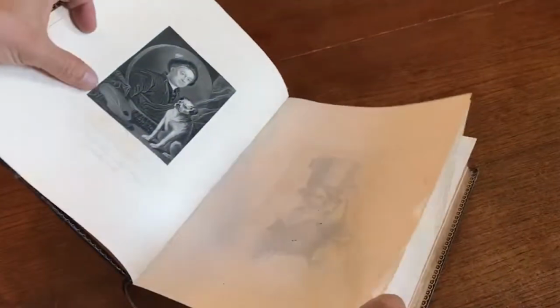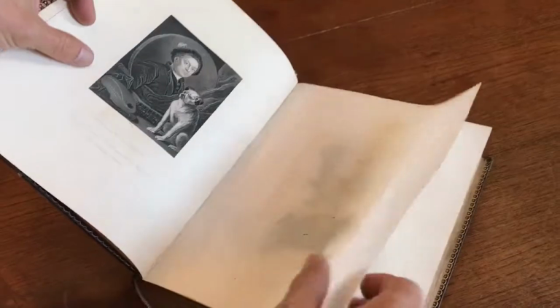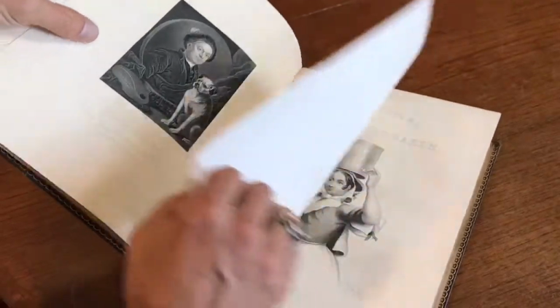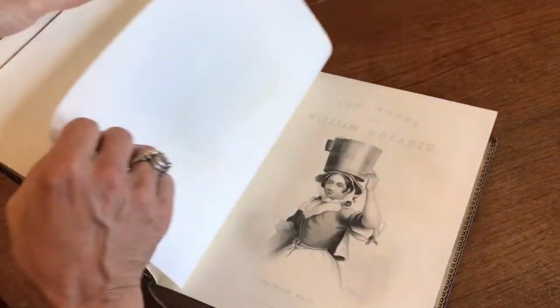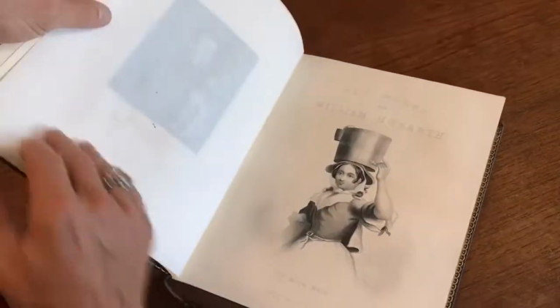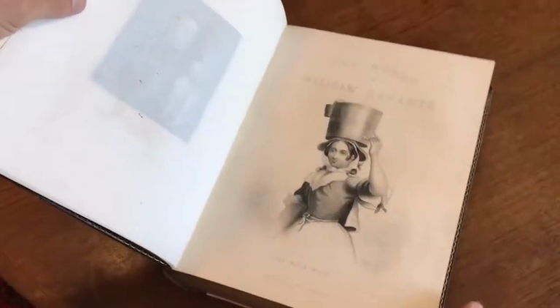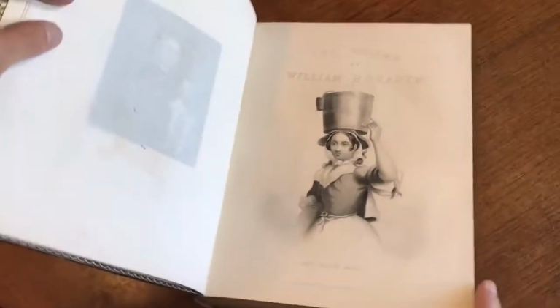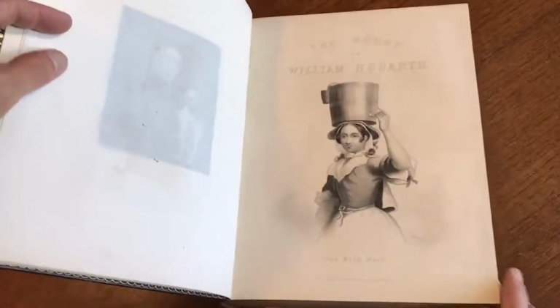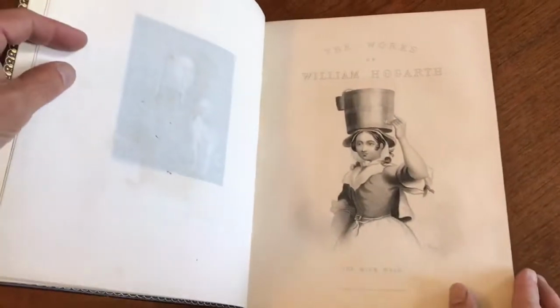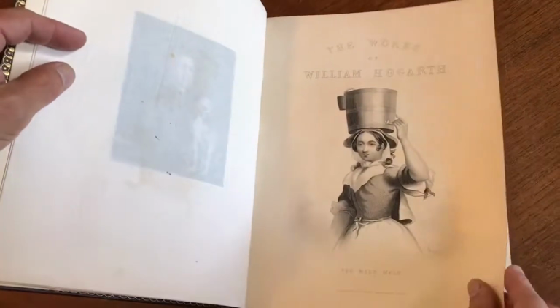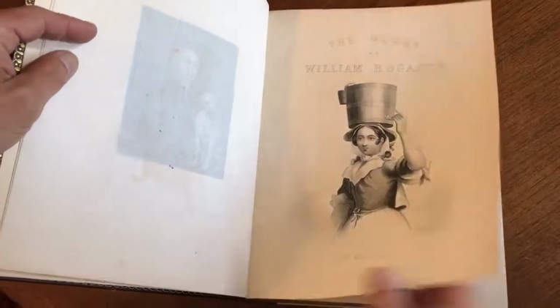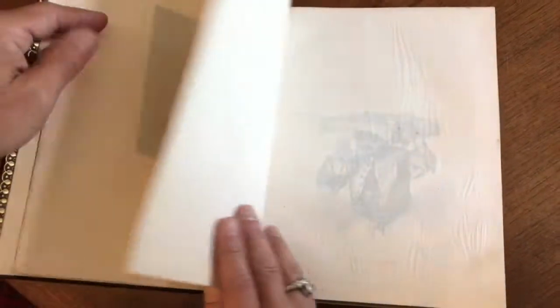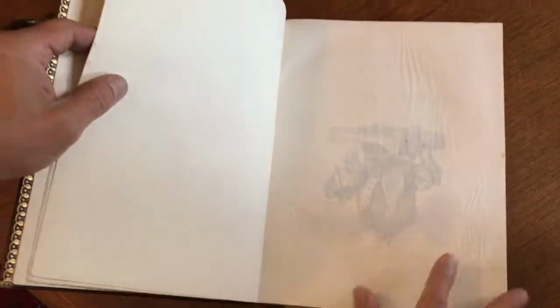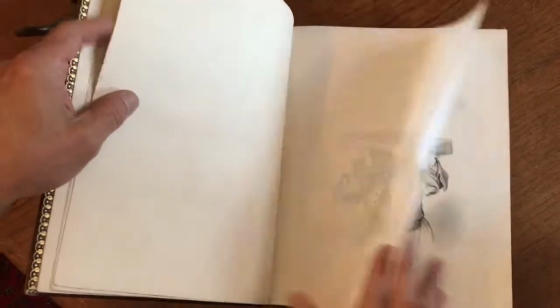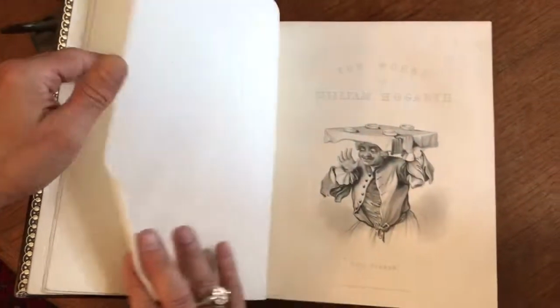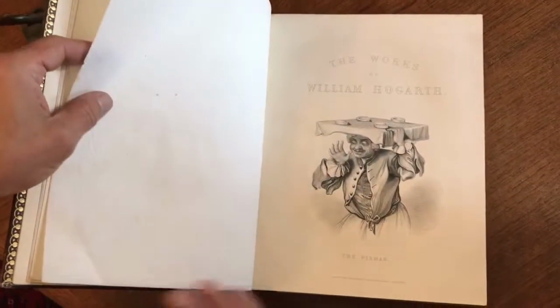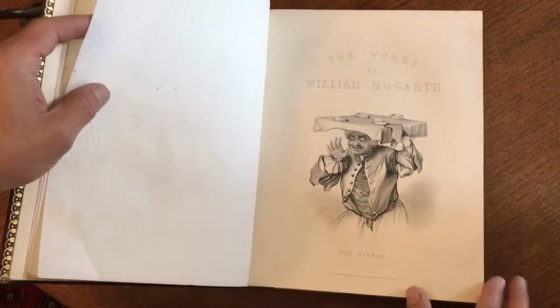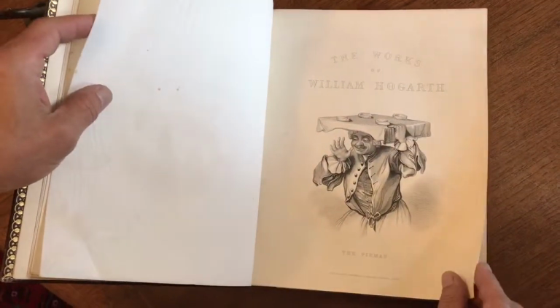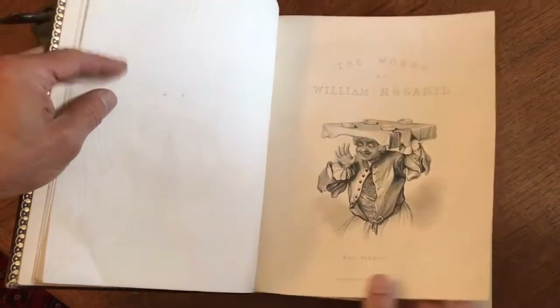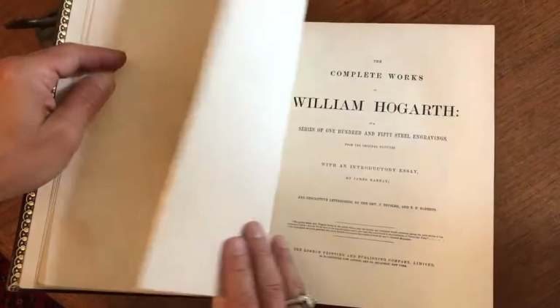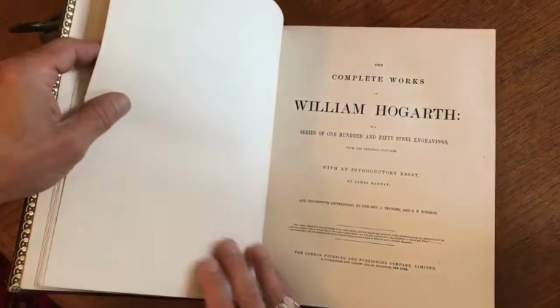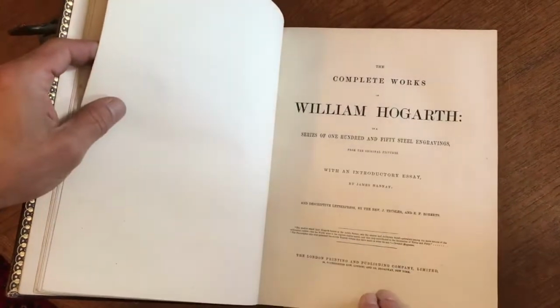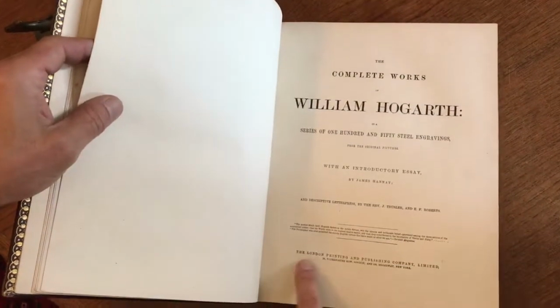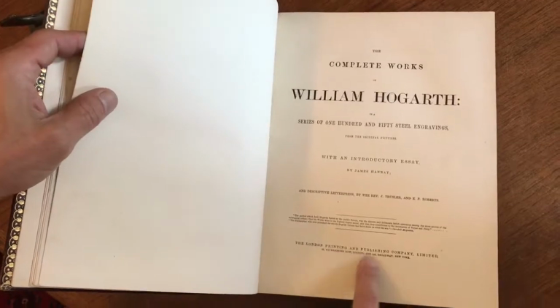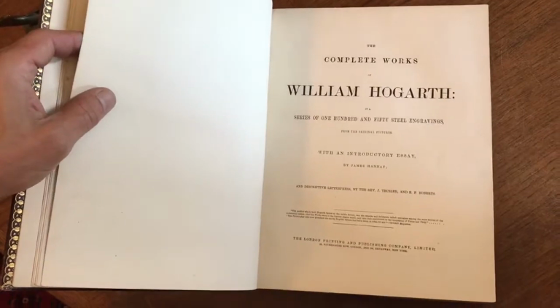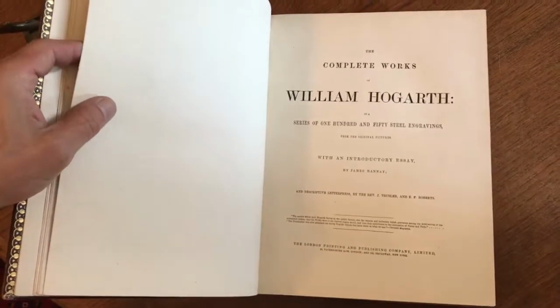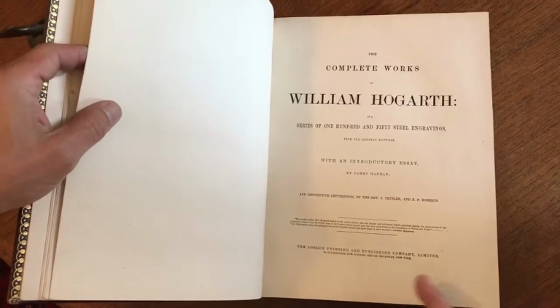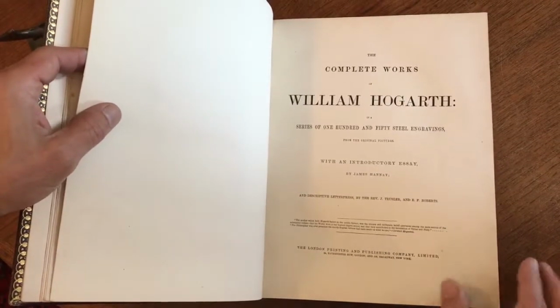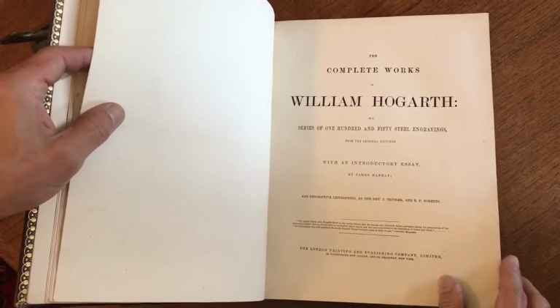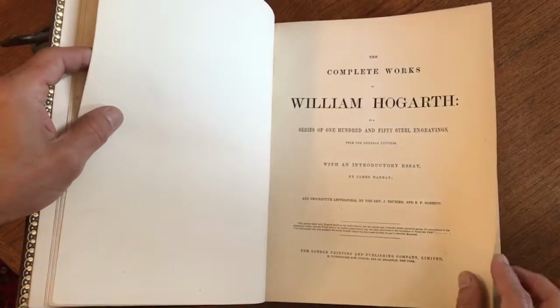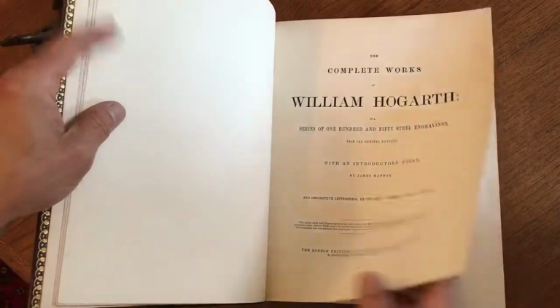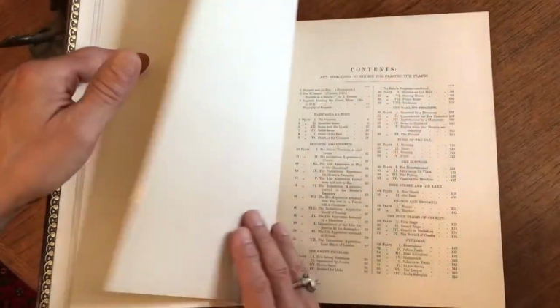There's a portrait frontispiece, an engraved half title, a tissue guard for yet another half title, with a title page — London Printing Publishing, circa 1850 or 1860 perhaps.